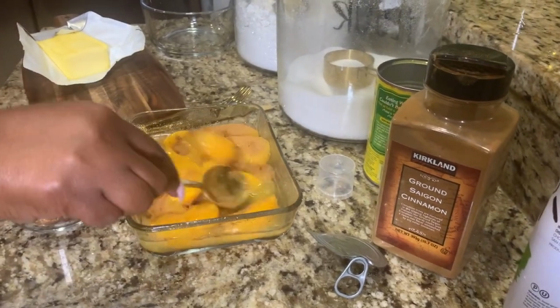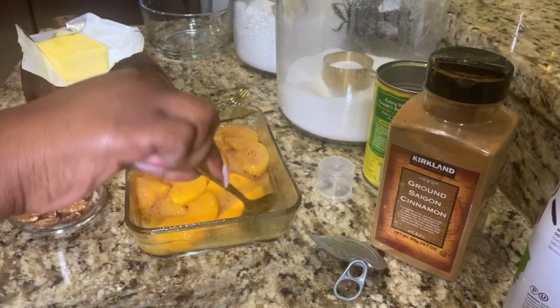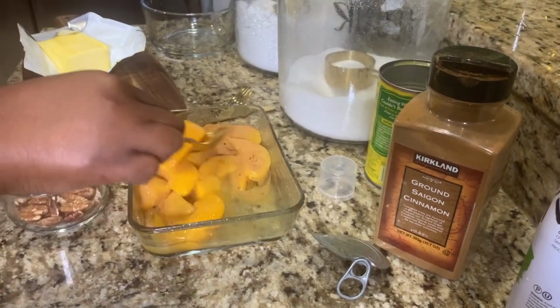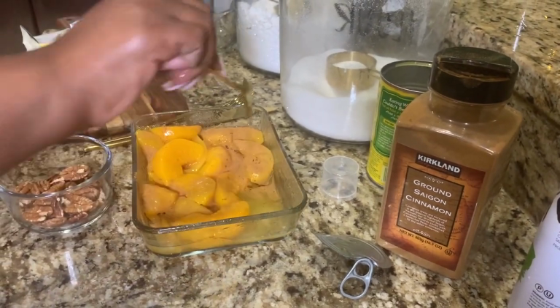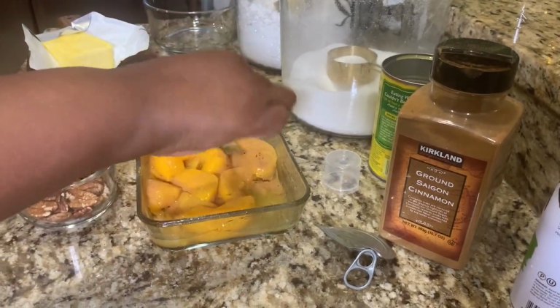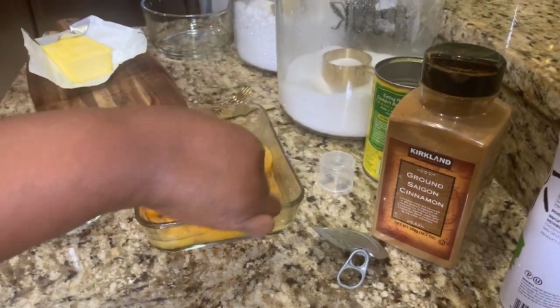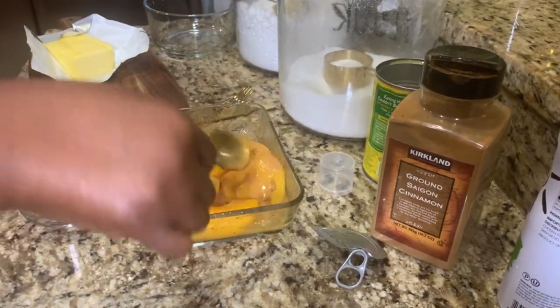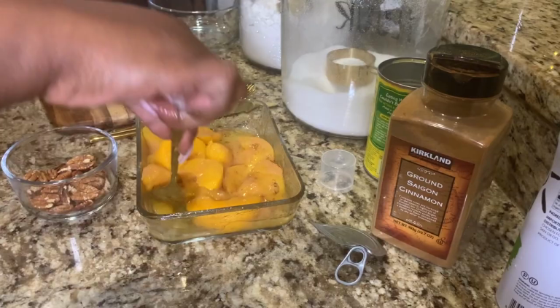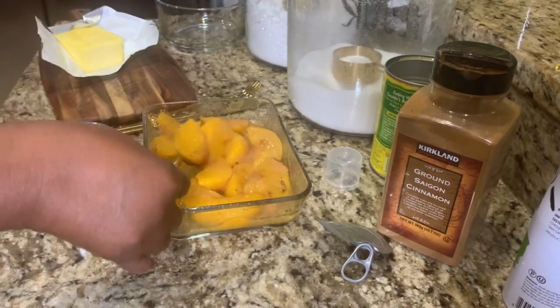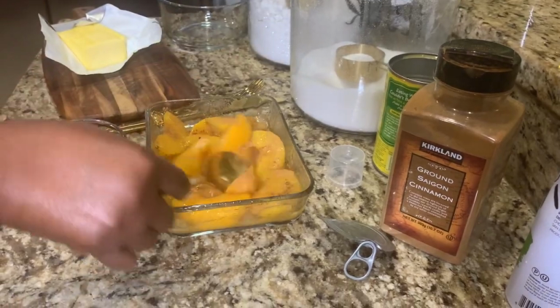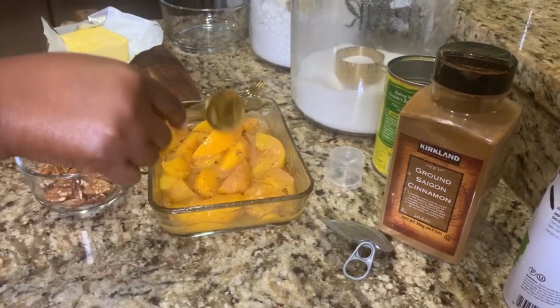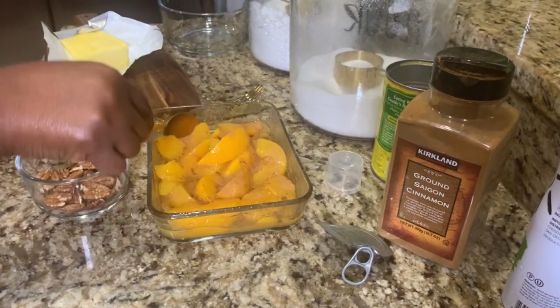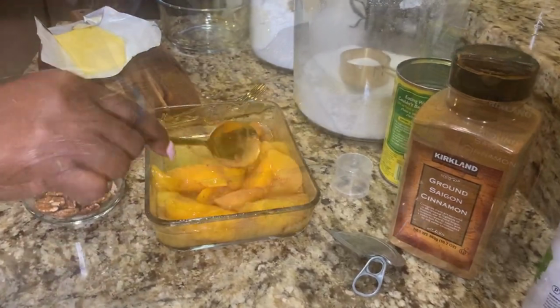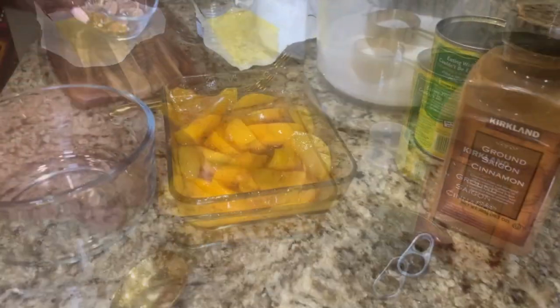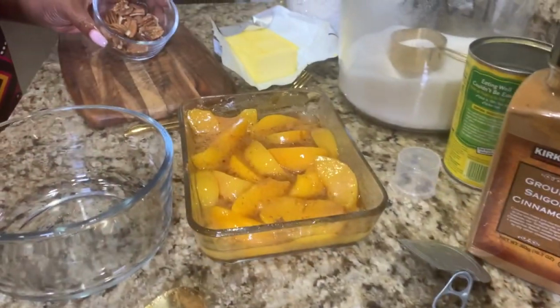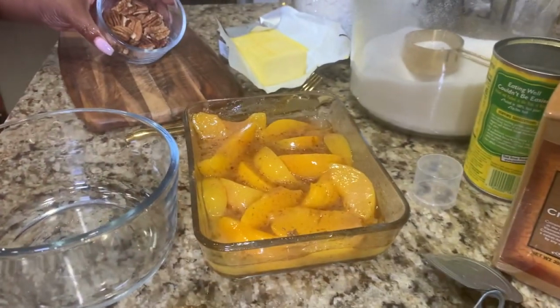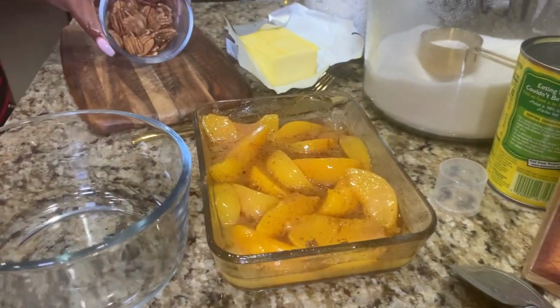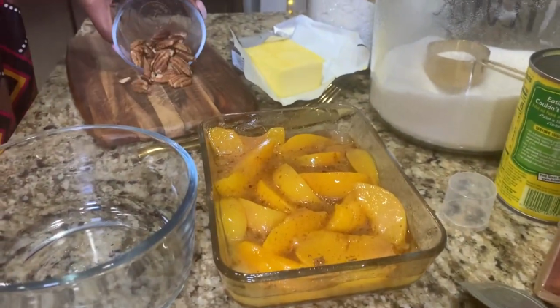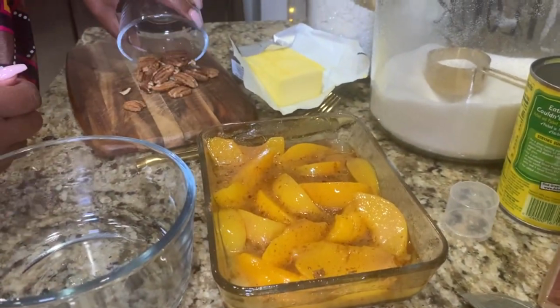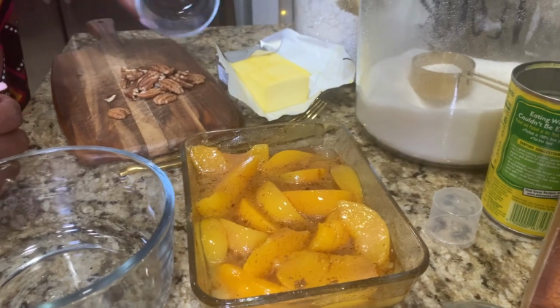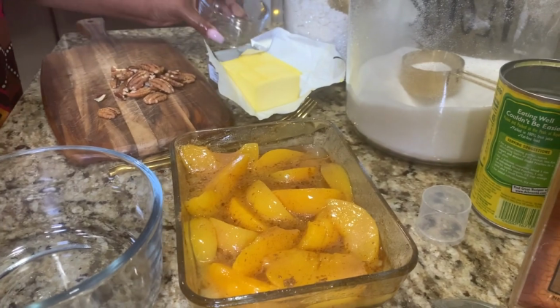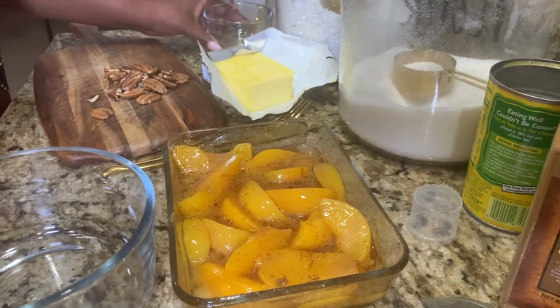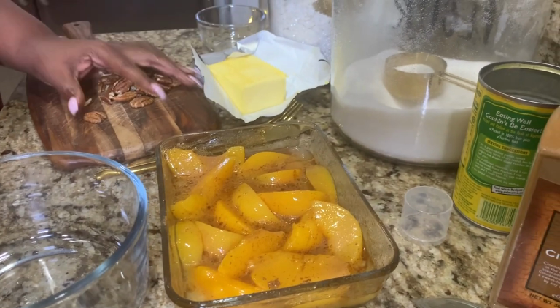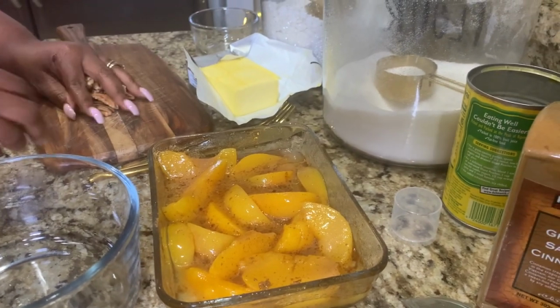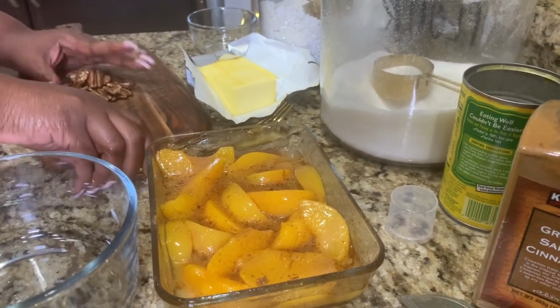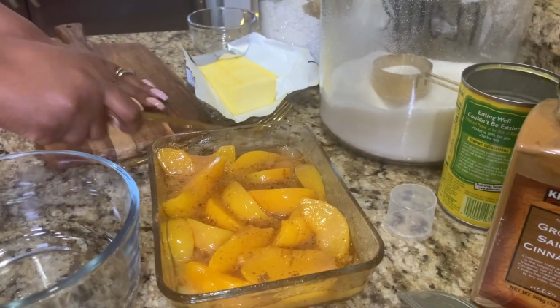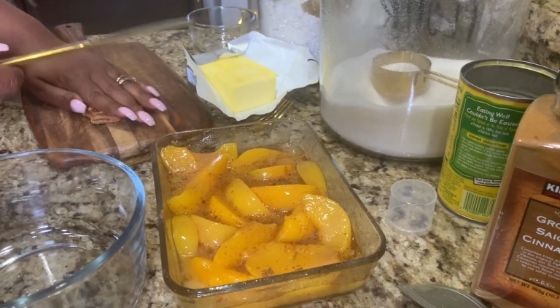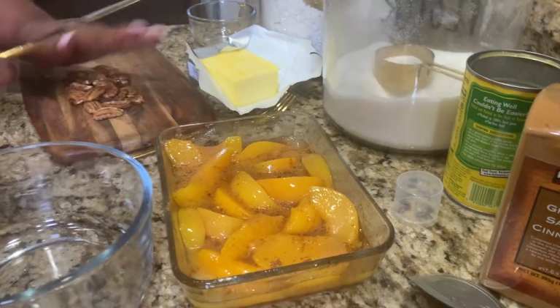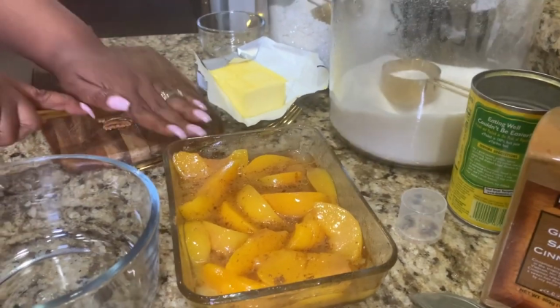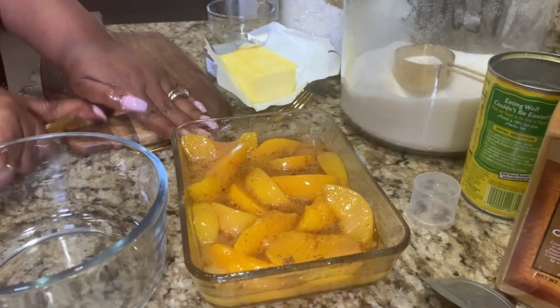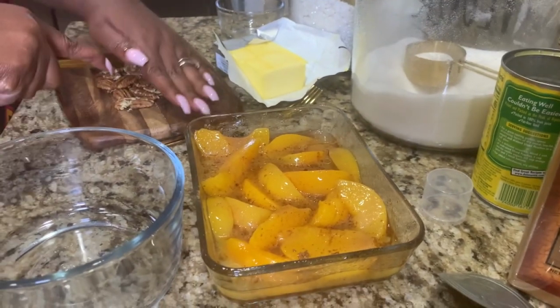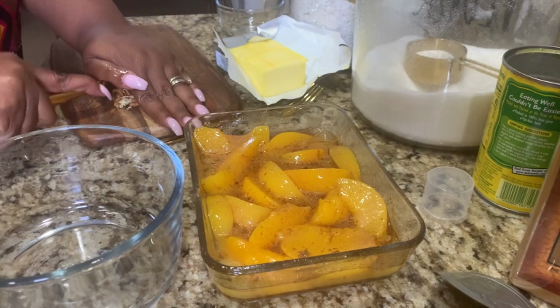And I never make it because my husband isn't a fan of it. But I decided, you know what? I'm going to go ahead and make myself a little mini peach cobbler. And this recipe is so forgiving — it is absolutely delicious.